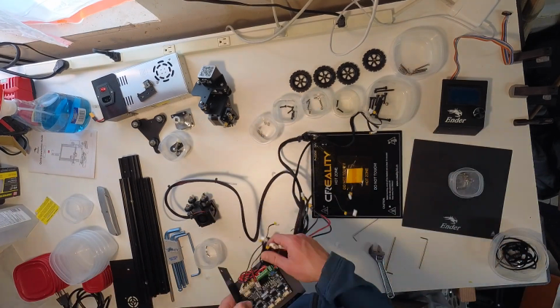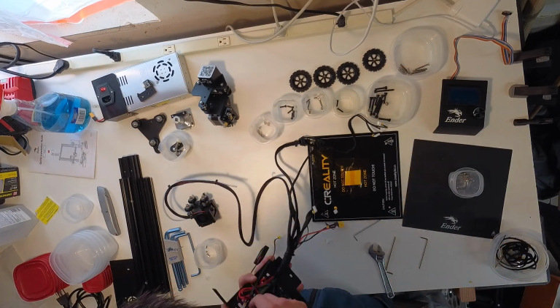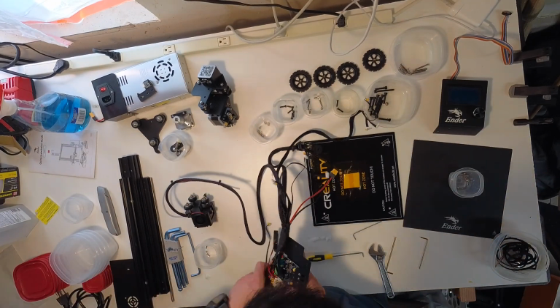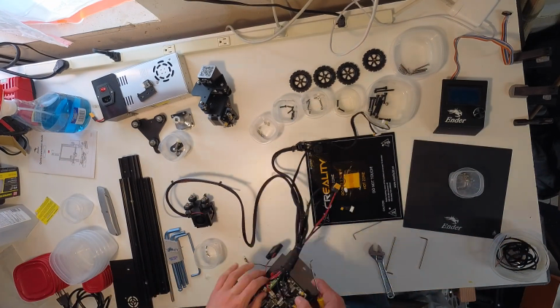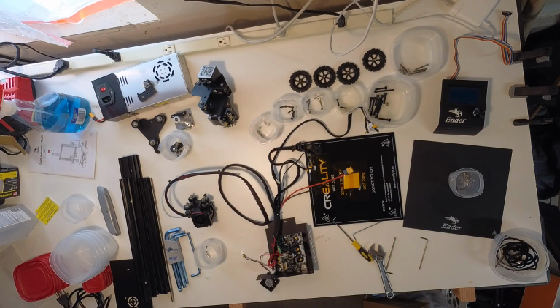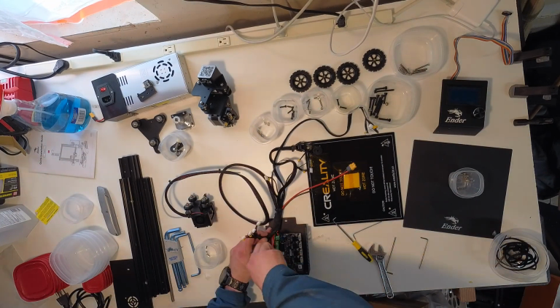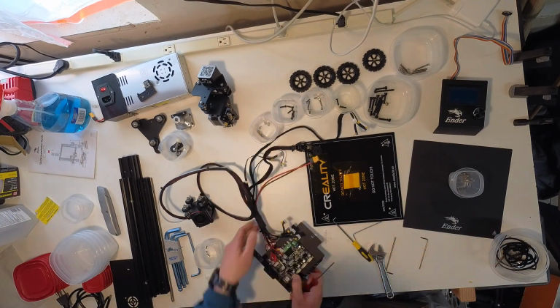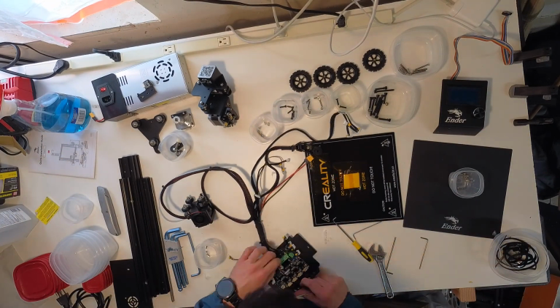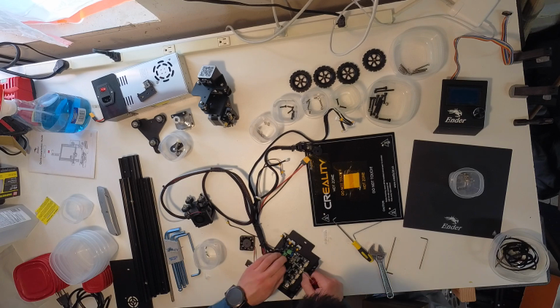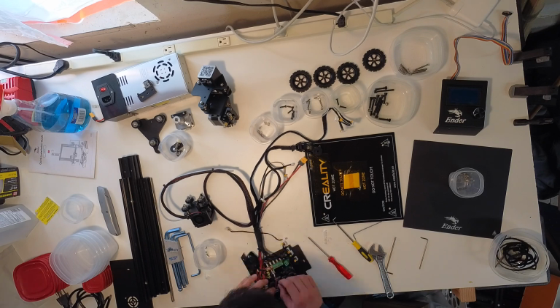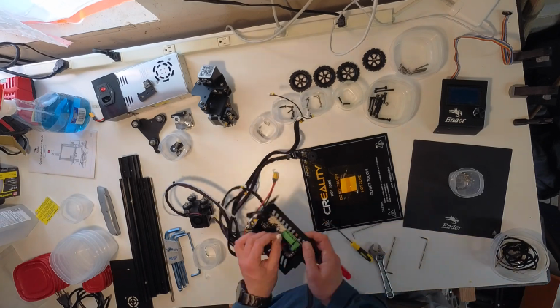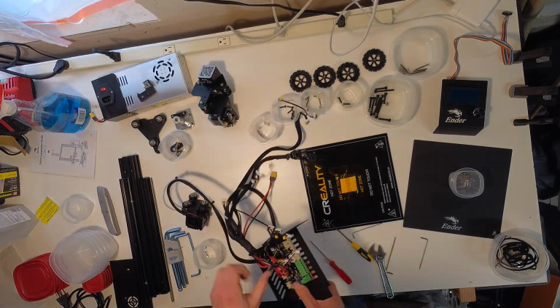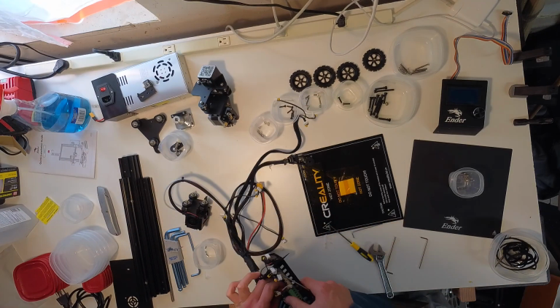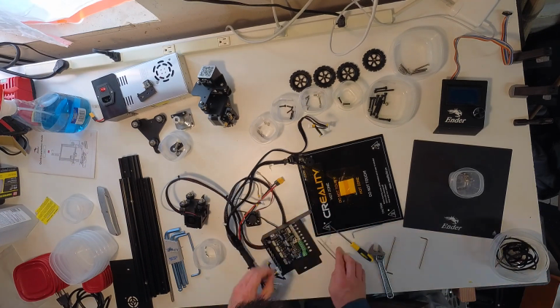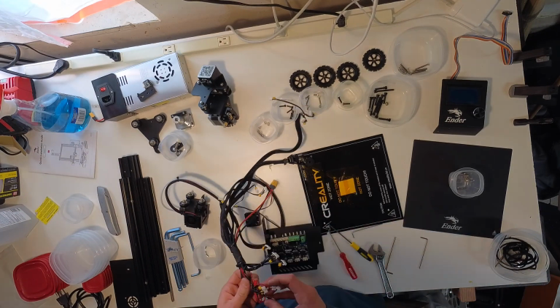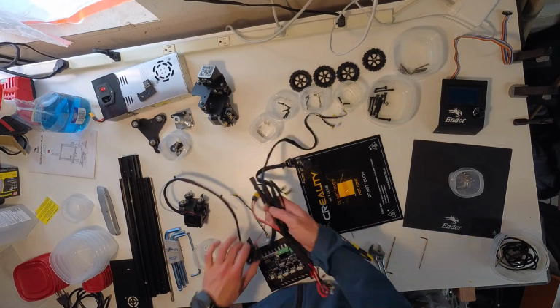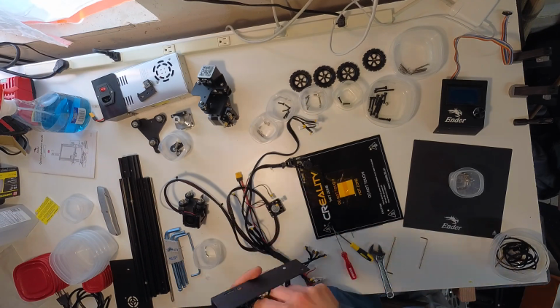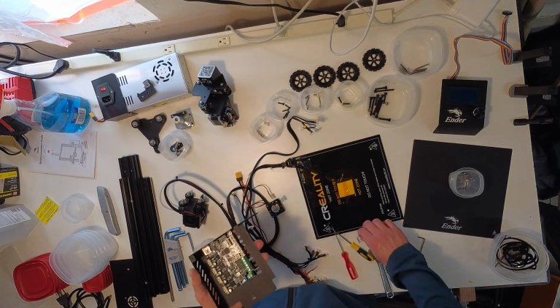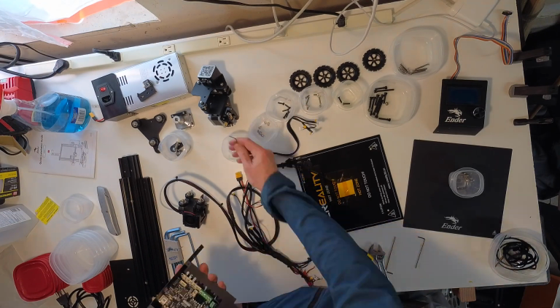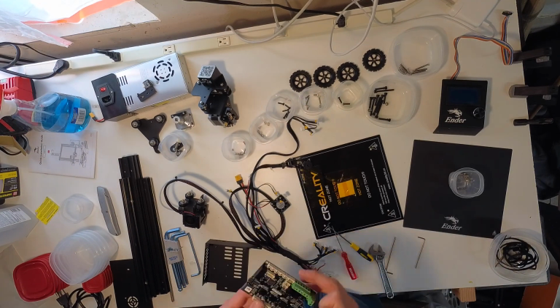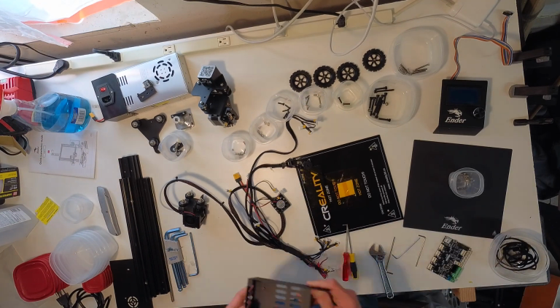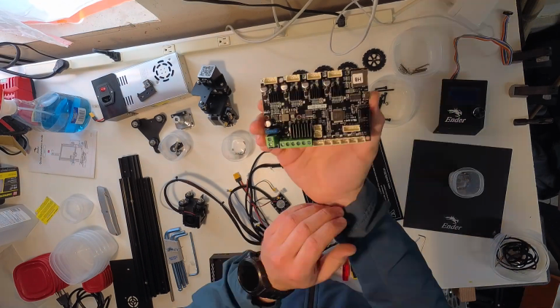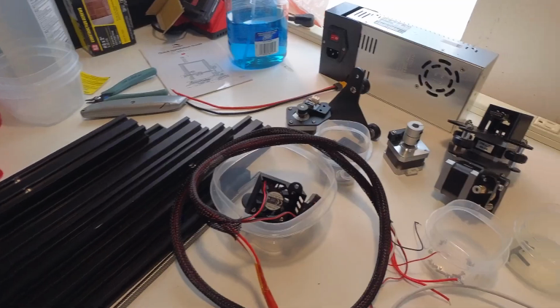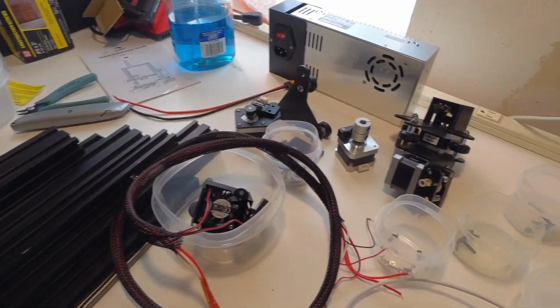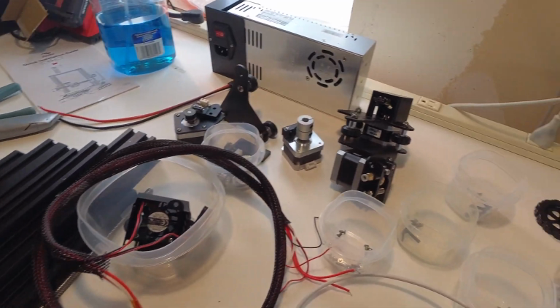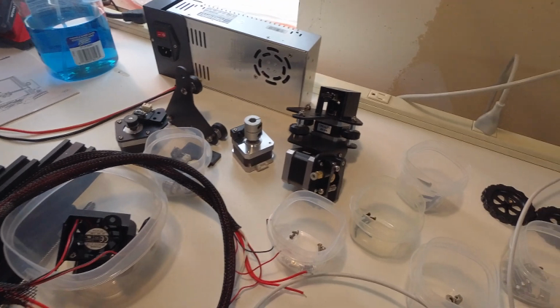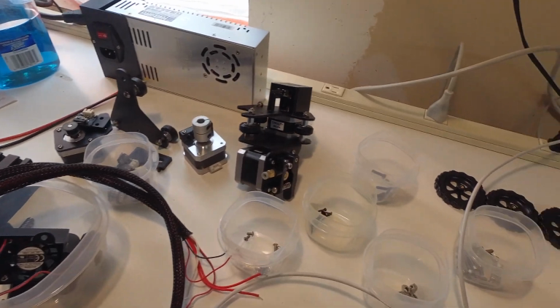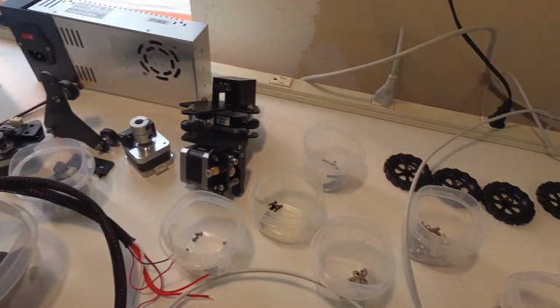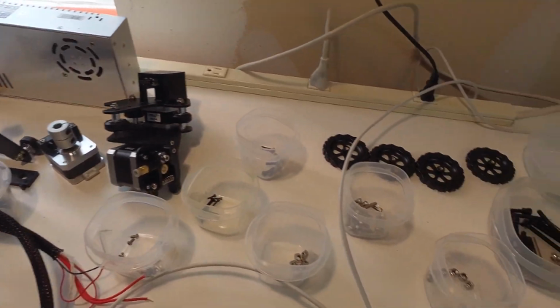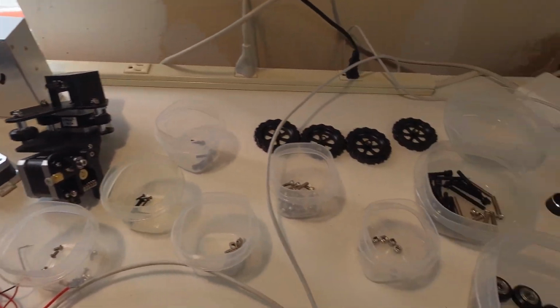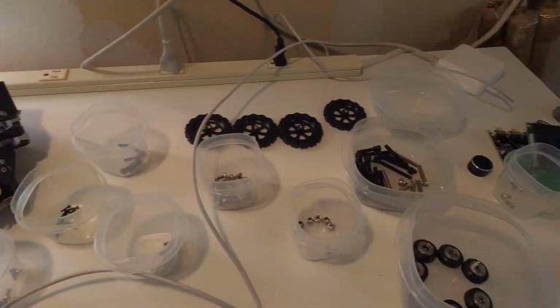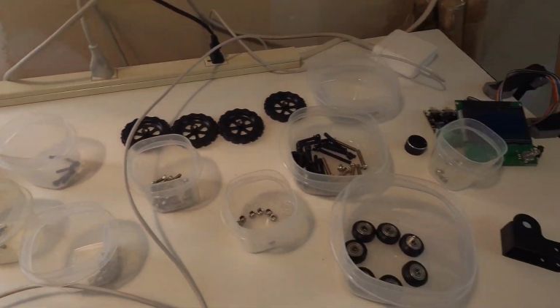The final machine will reuse the electronics, a motor, and some of the structural components. Once everything is organized, I can start making modifications.